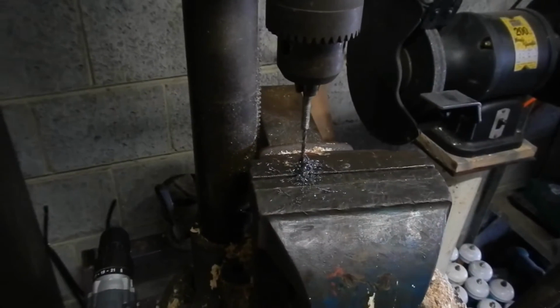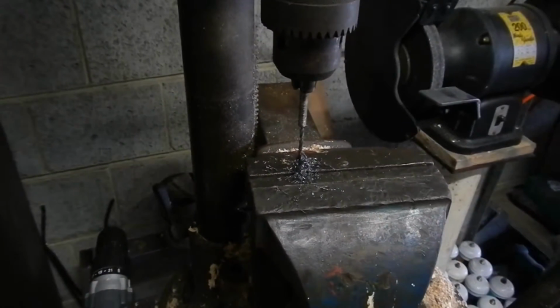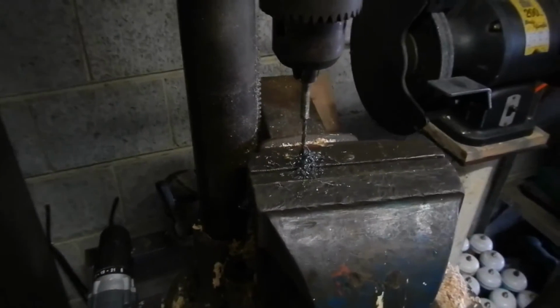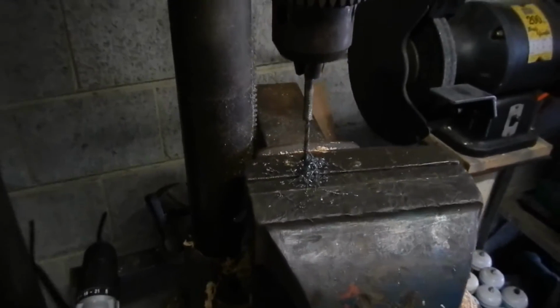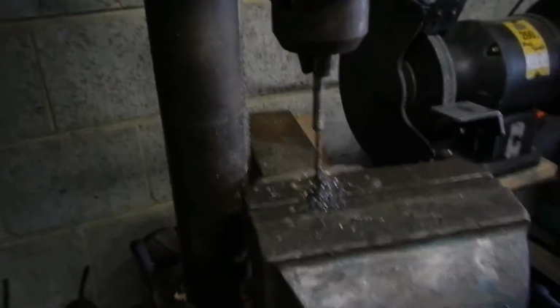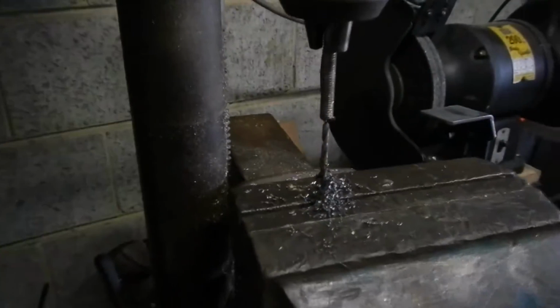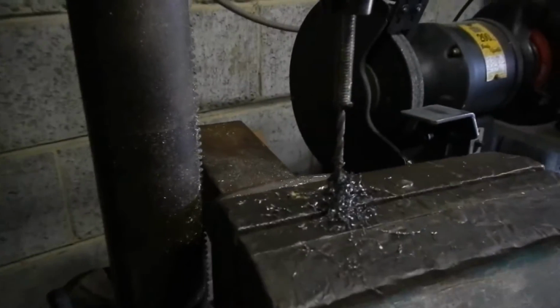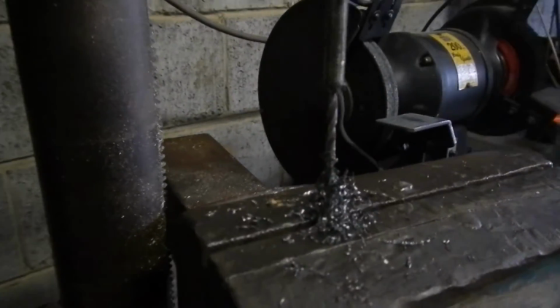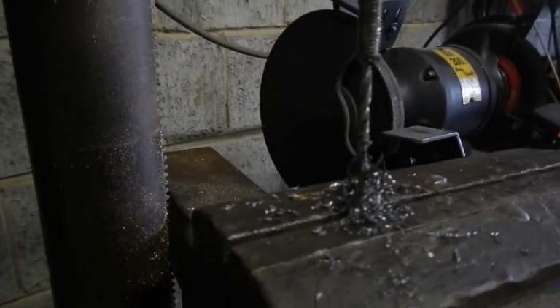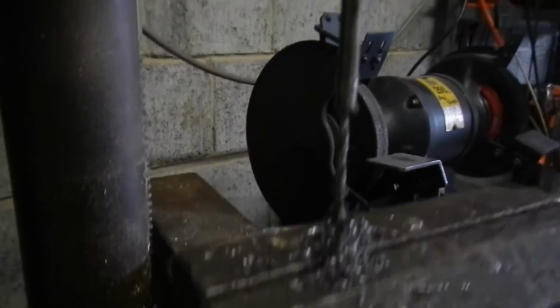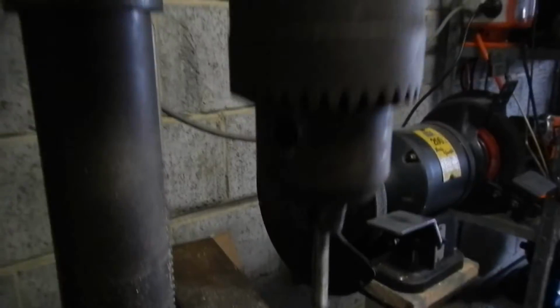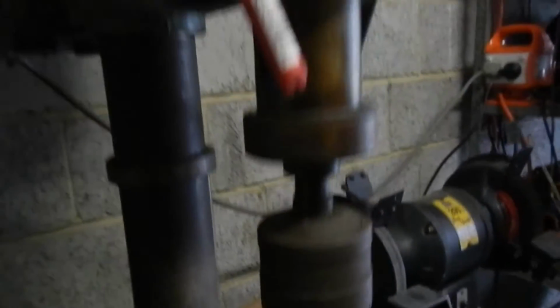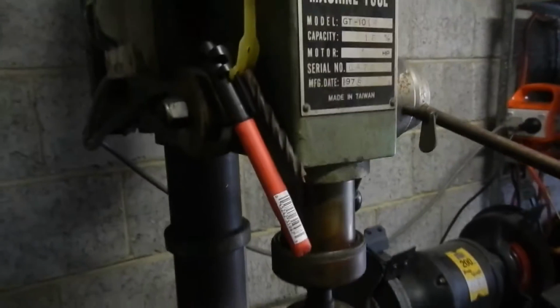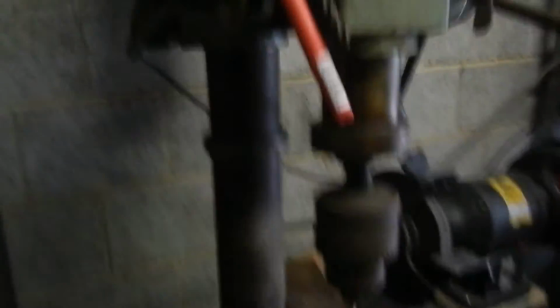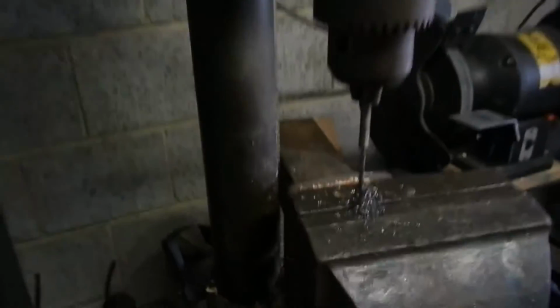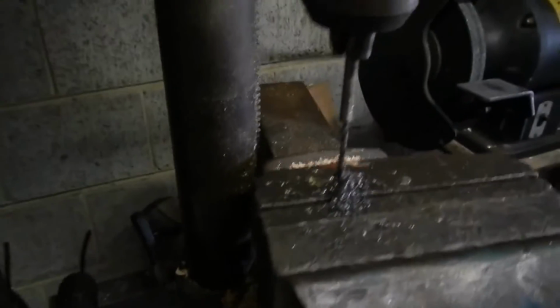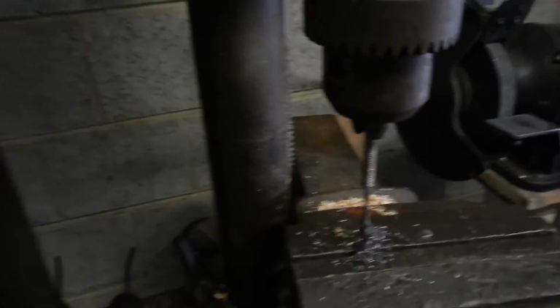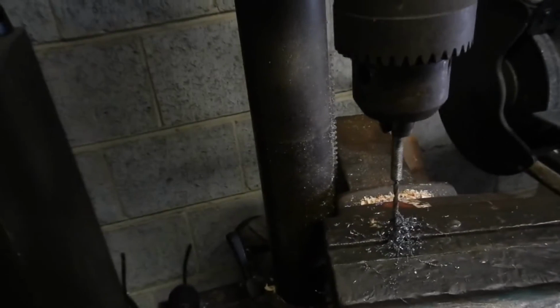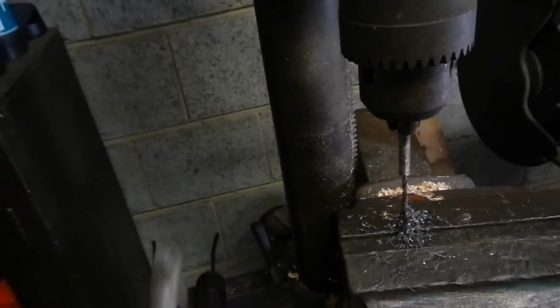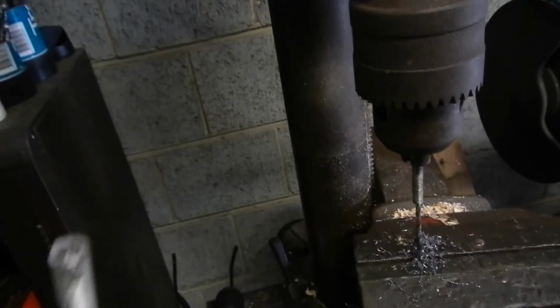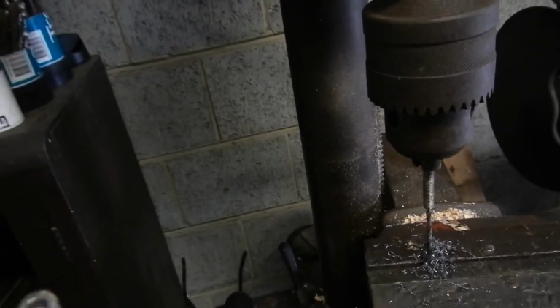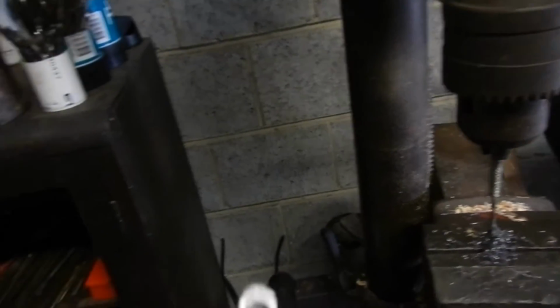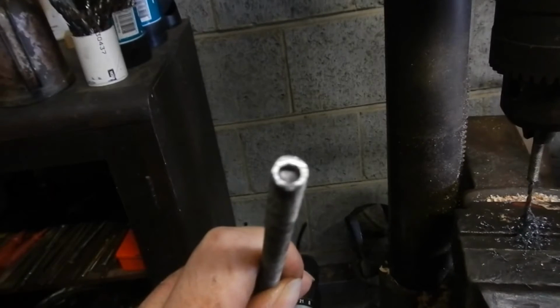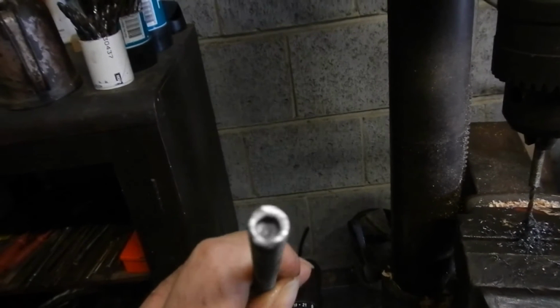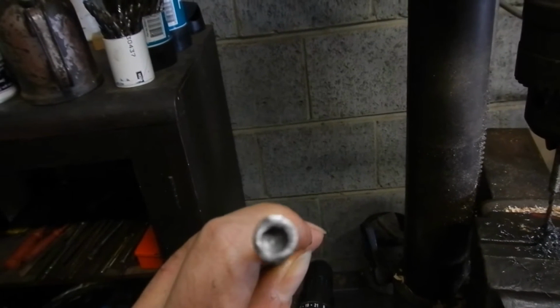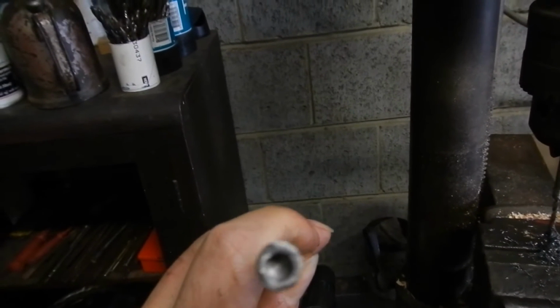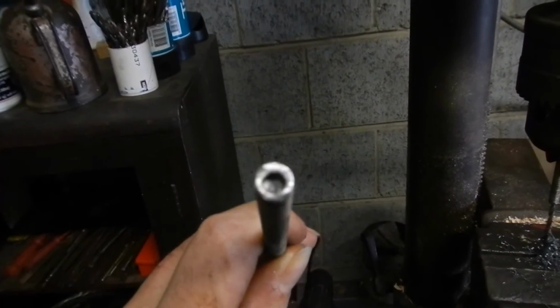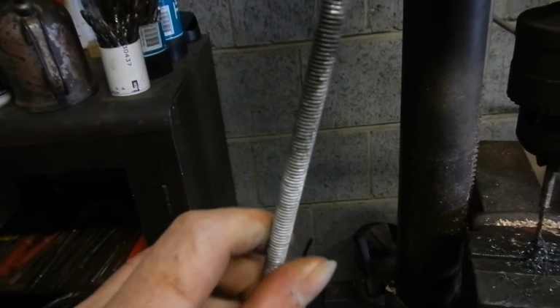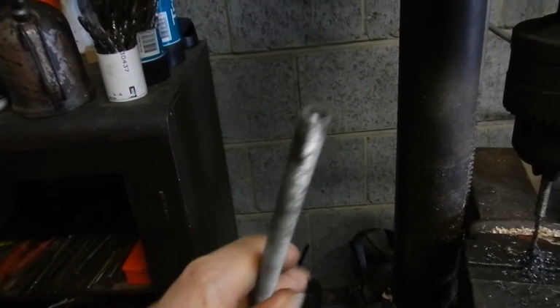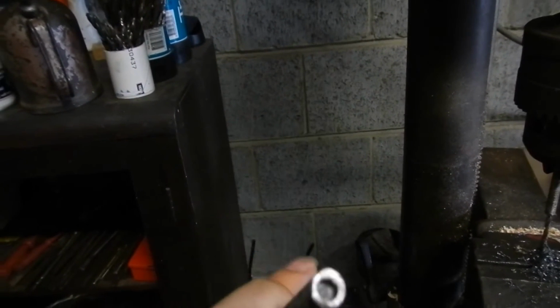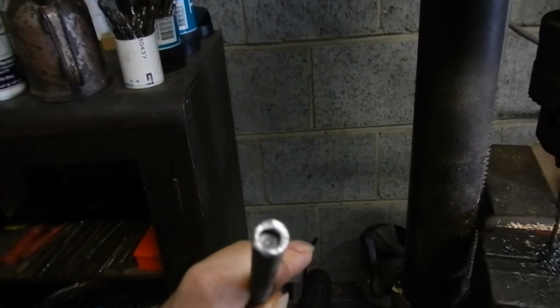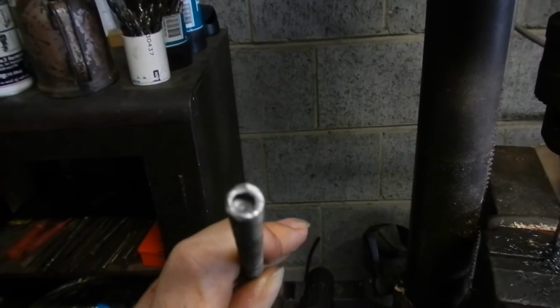G'day YouTube. Now, remember in a previous video, if you saw it, I showed how to drill a nice neat hole in the end of a threaded rod for my 3D printer project.